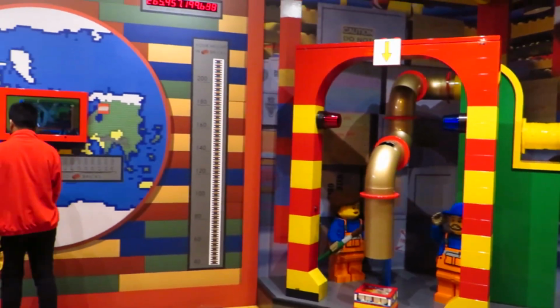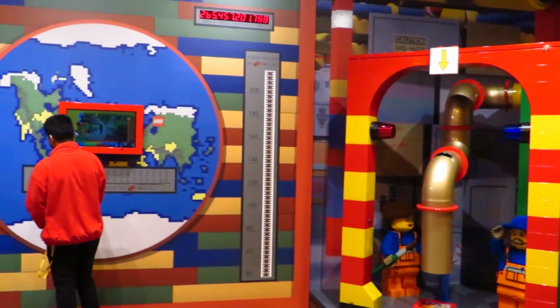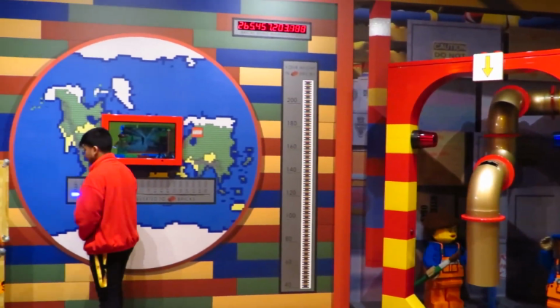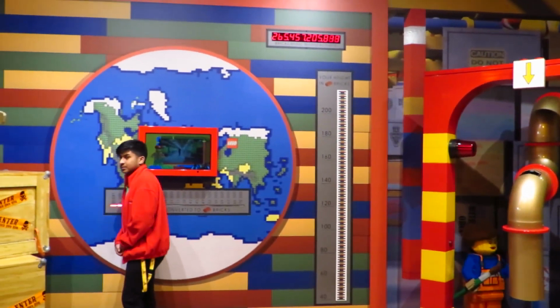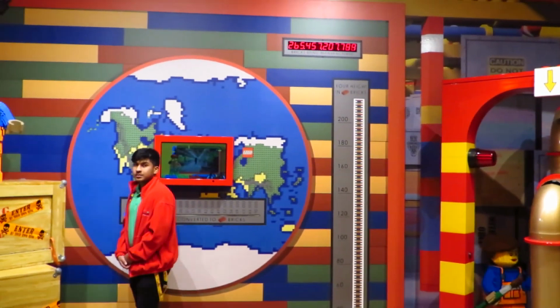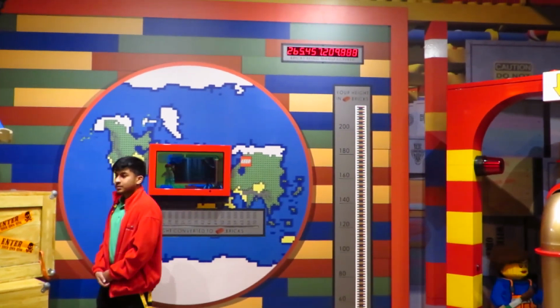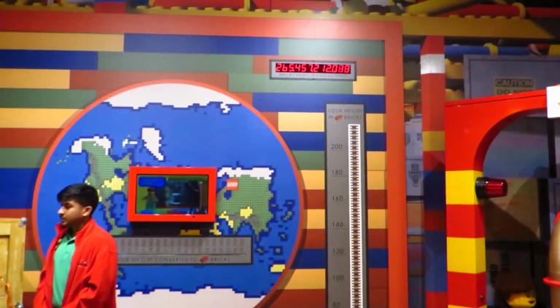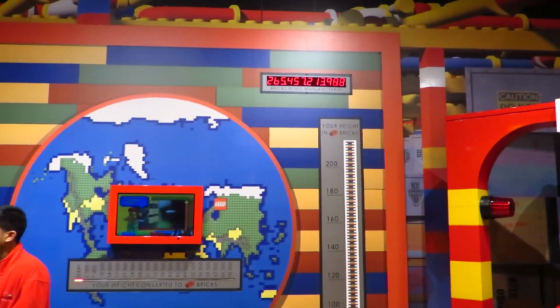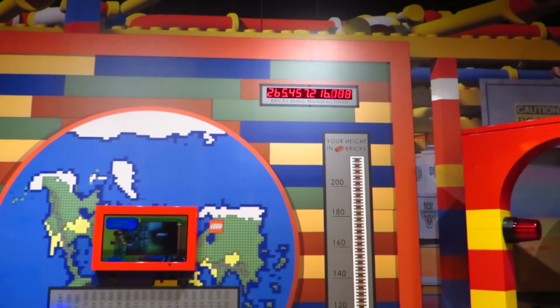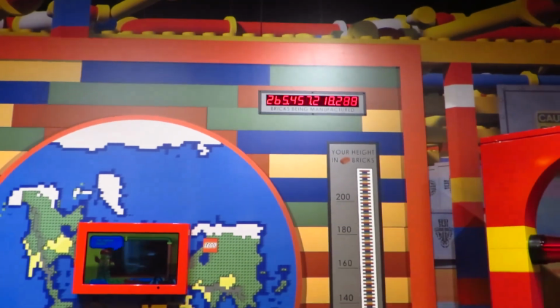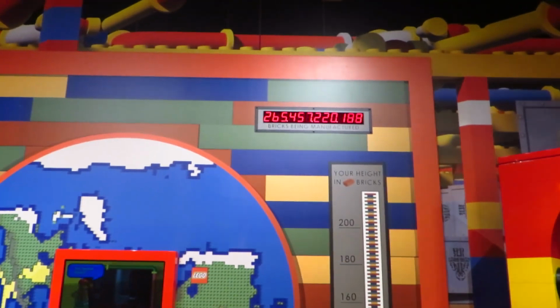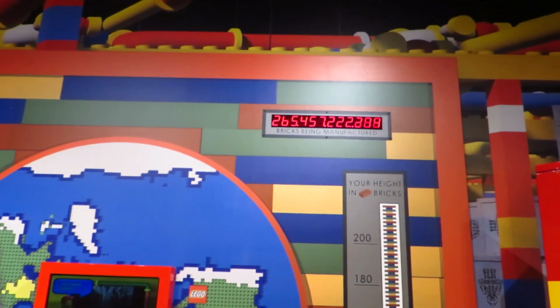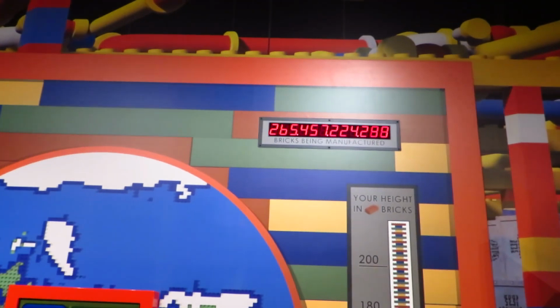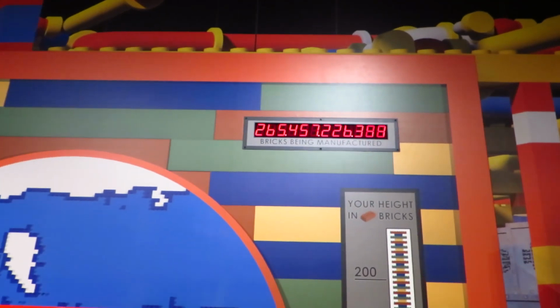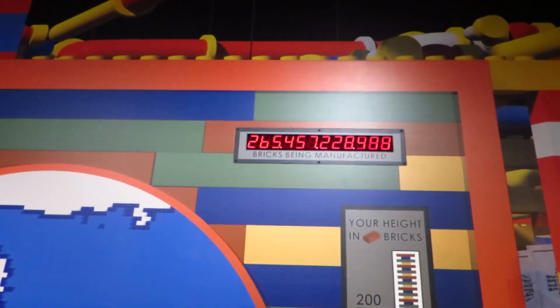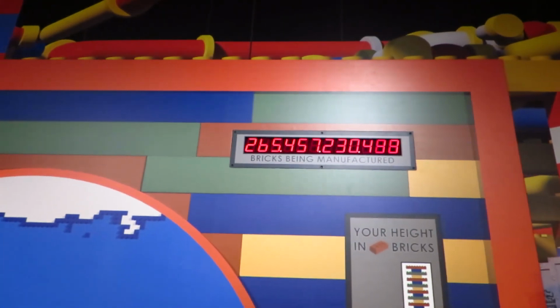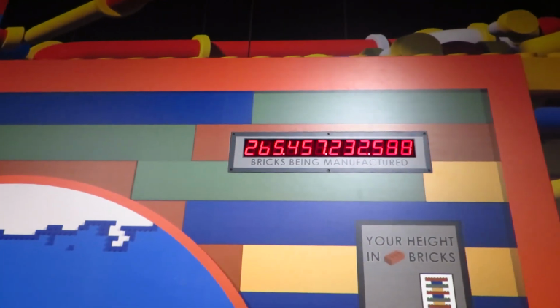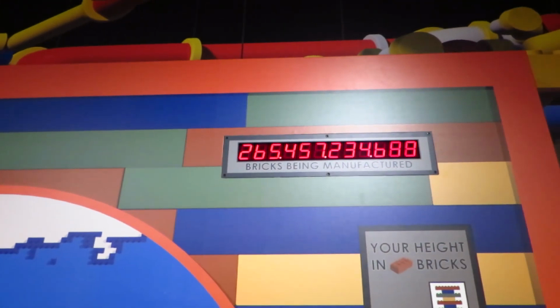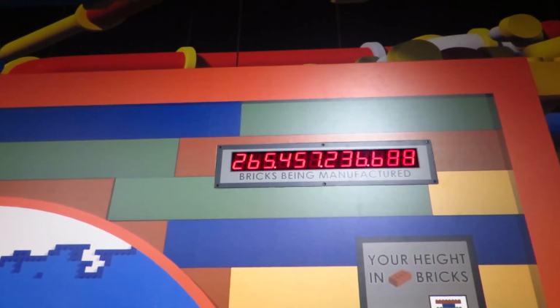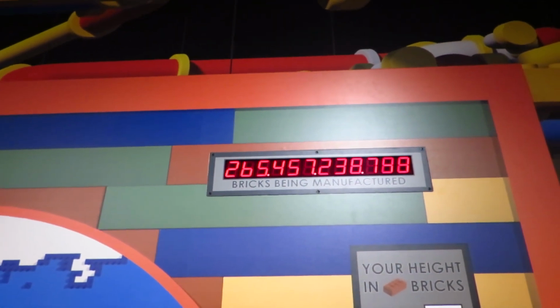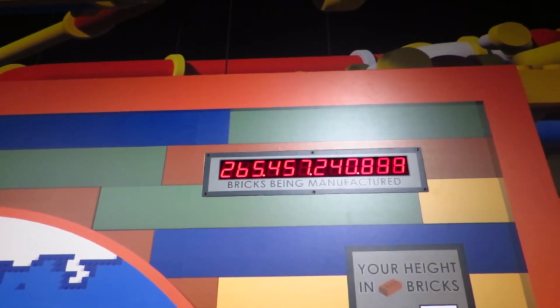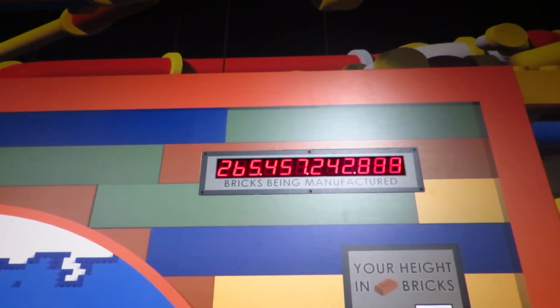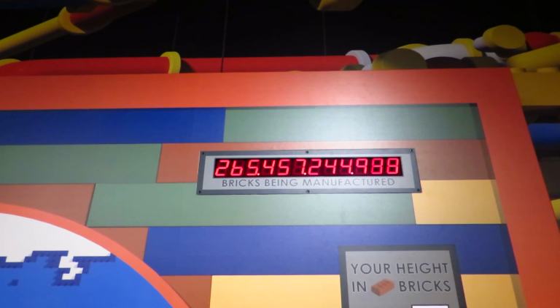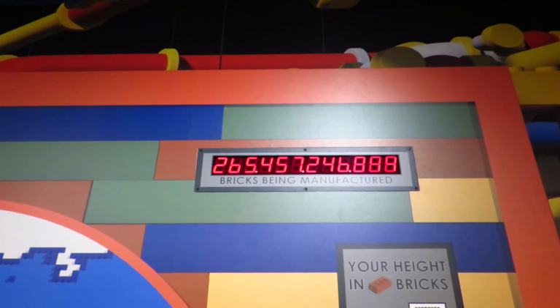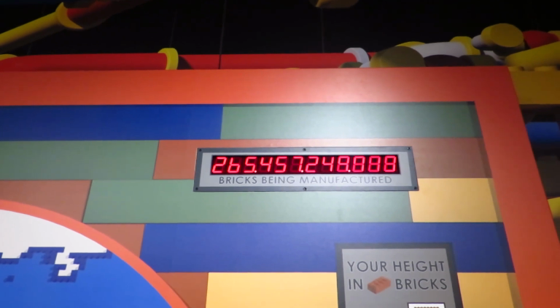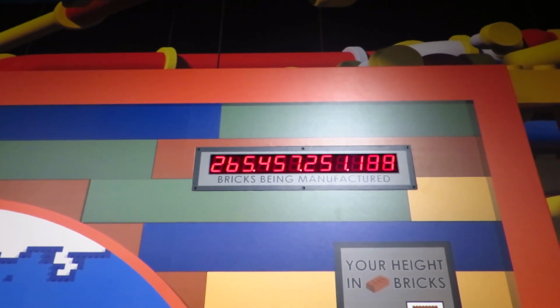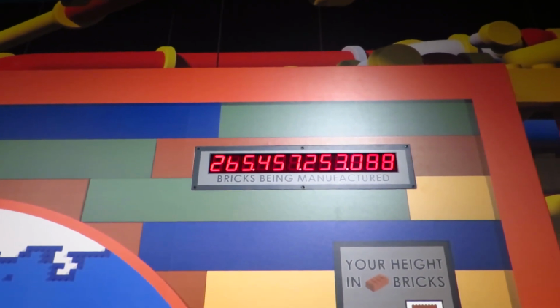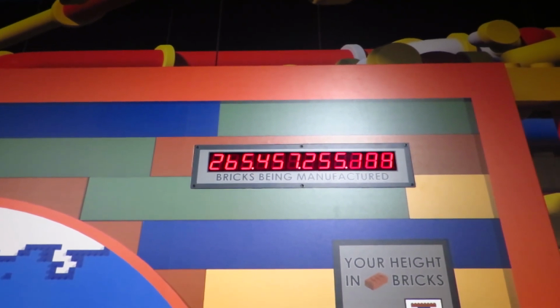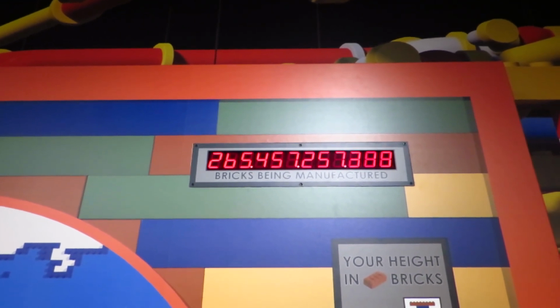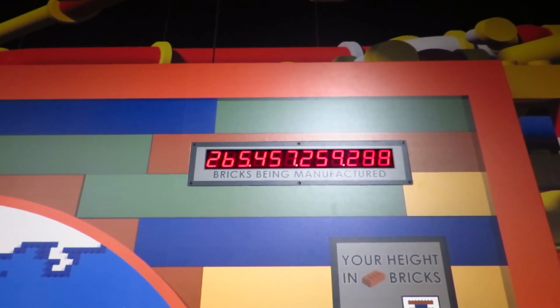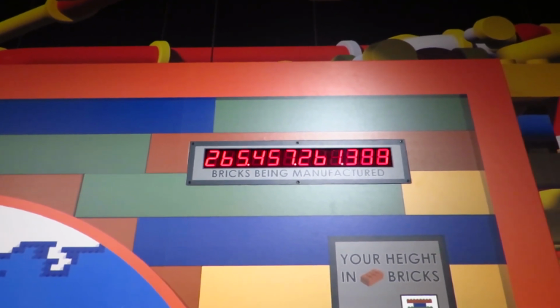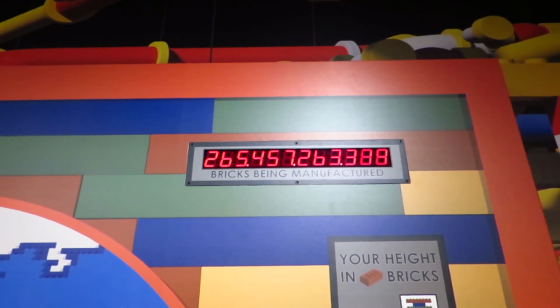There's a display showing a count of how many Lego pieces are made. I'm not sure of the exact number — it says something like 265 billion, or maybe 467 billion pieces.